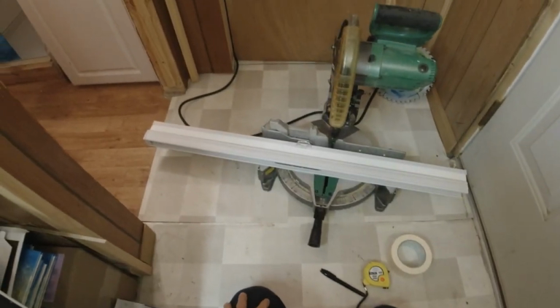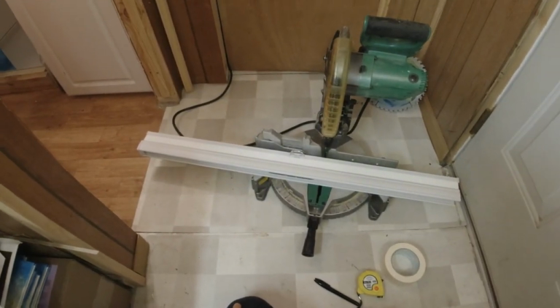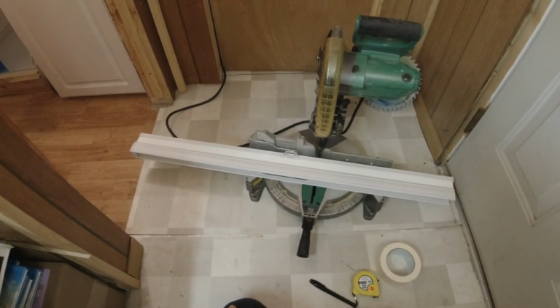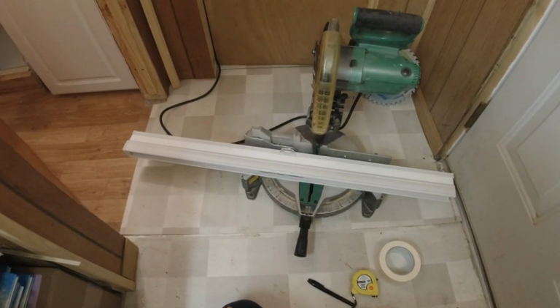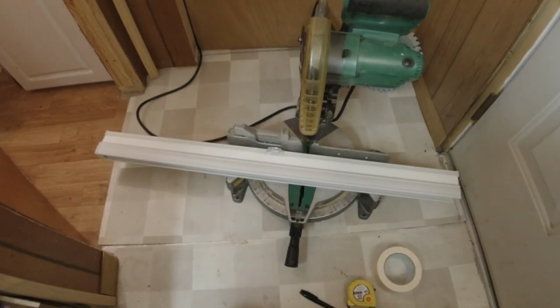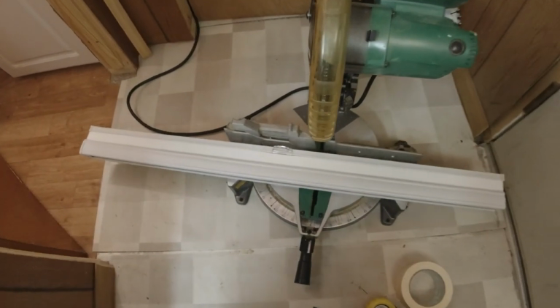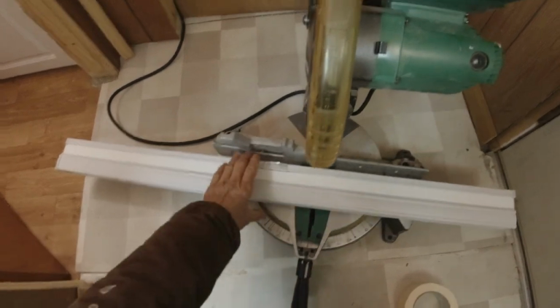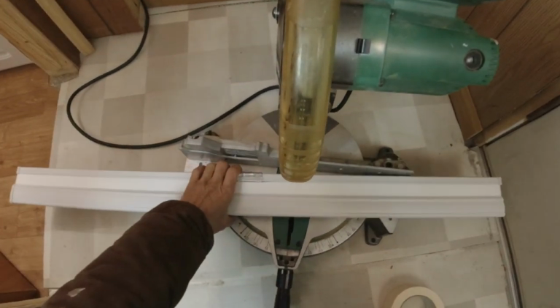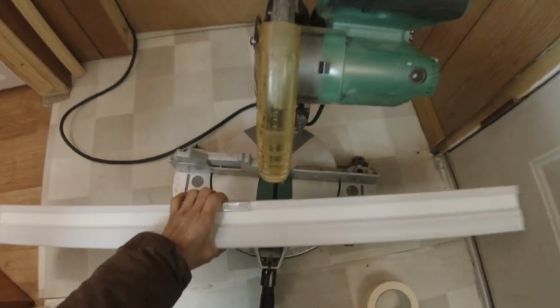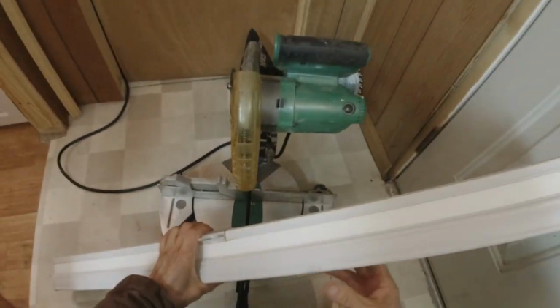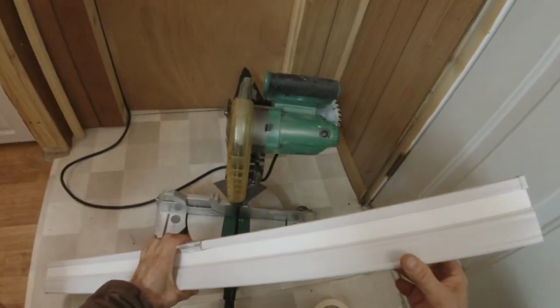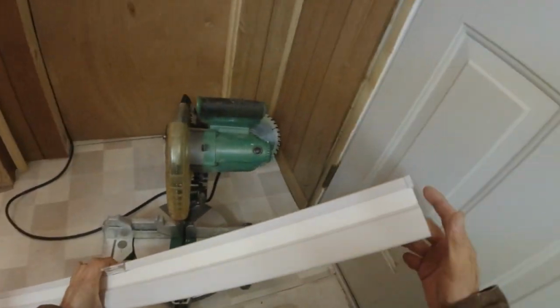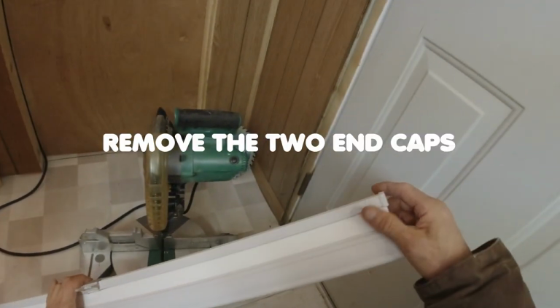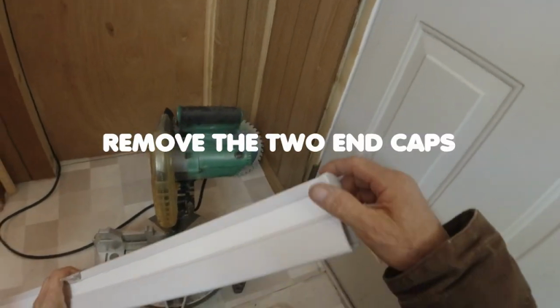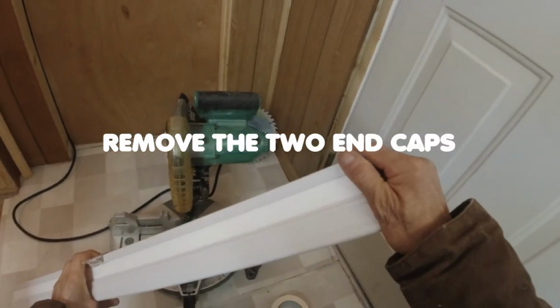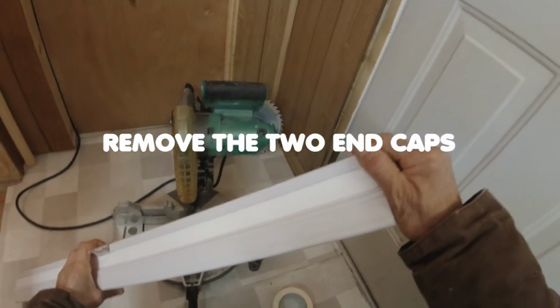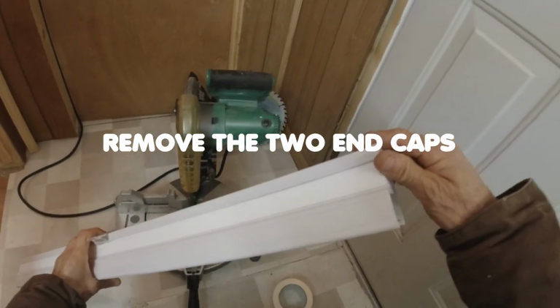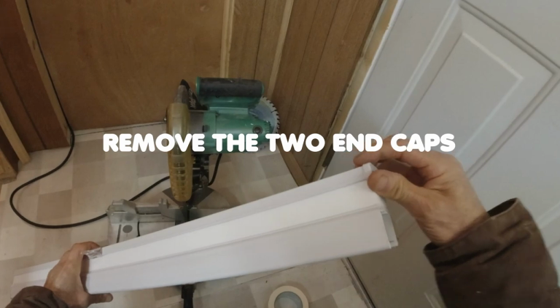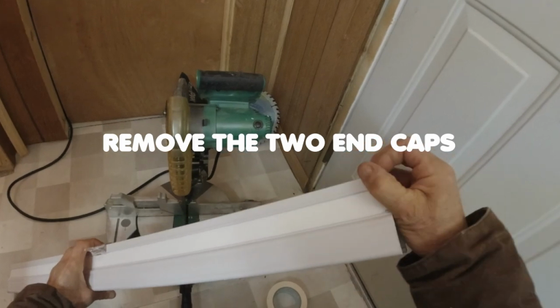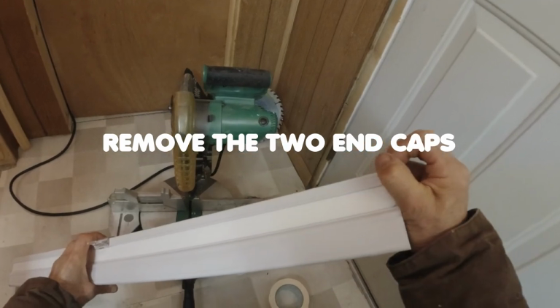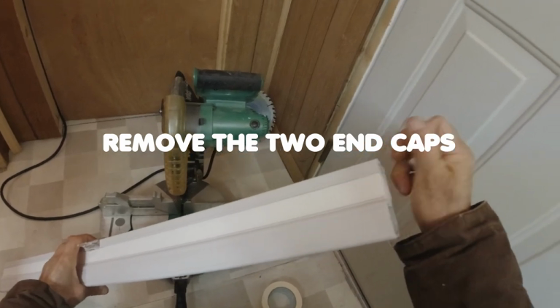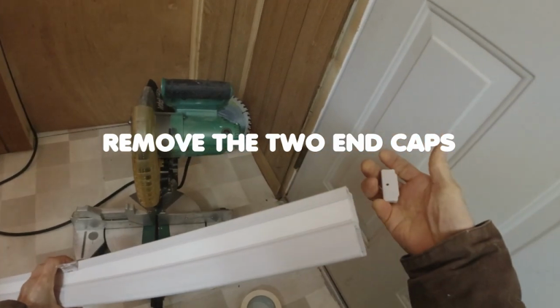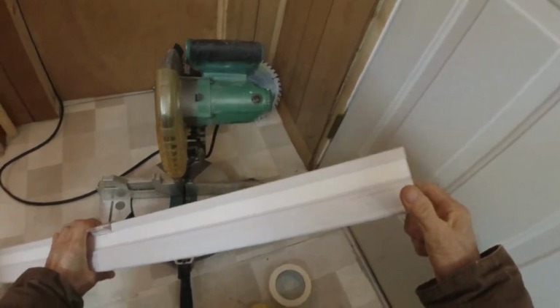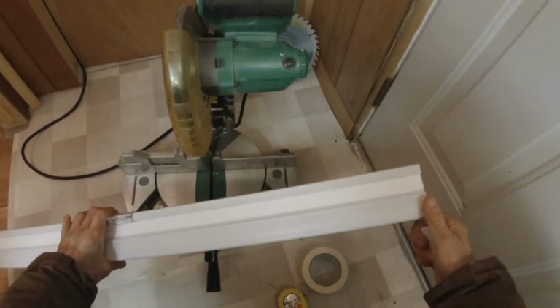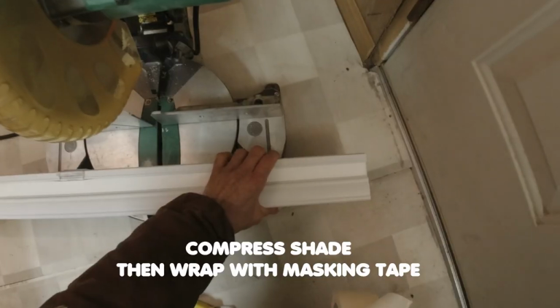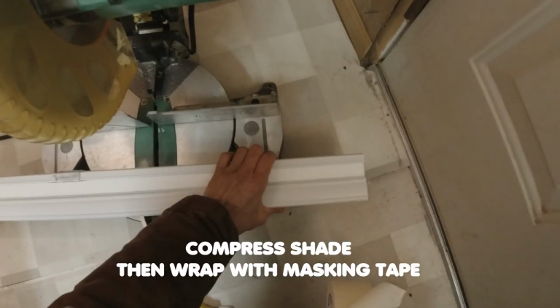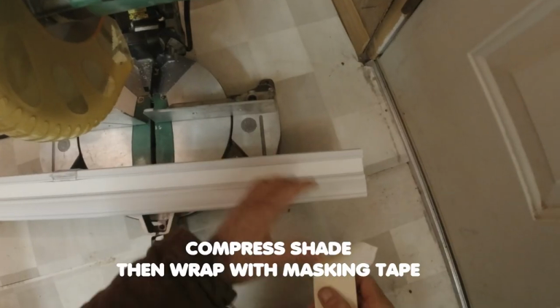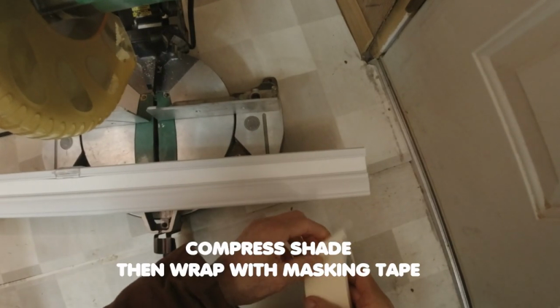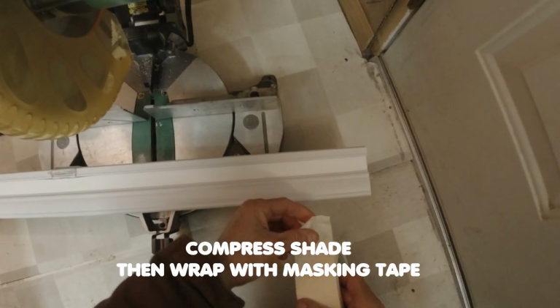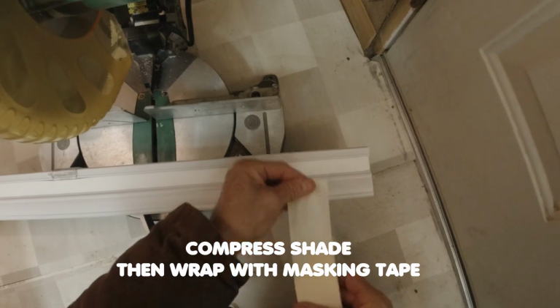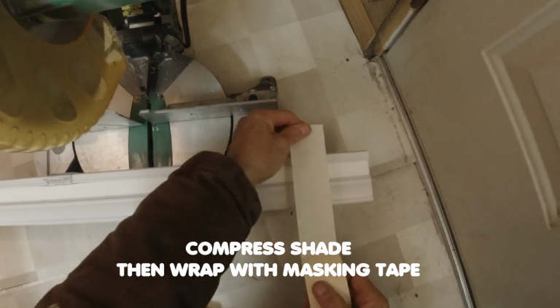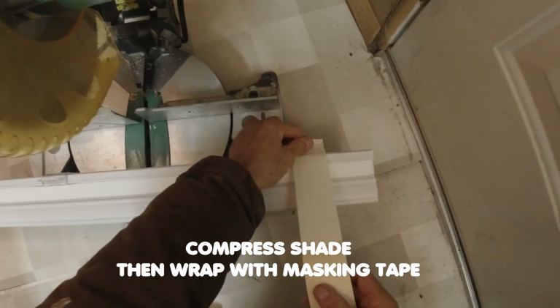Today we're cutting a cellular blind. First thing you do, you take these covers off the end, compress this, and then wrap this tape around it.